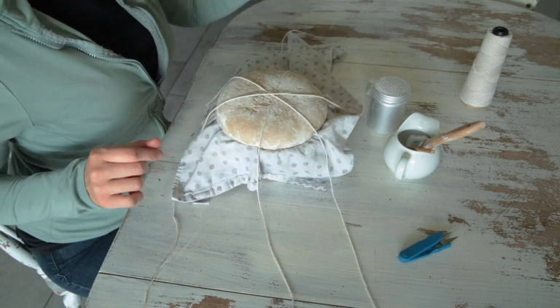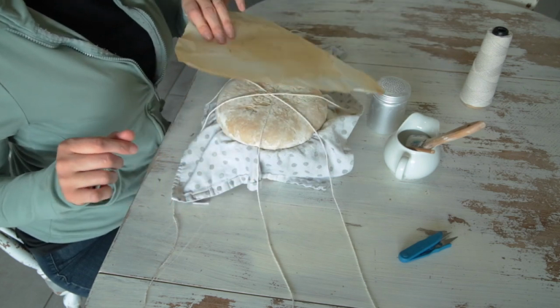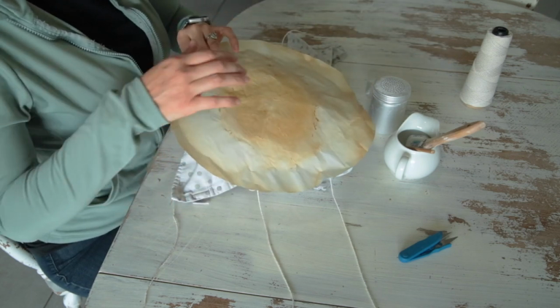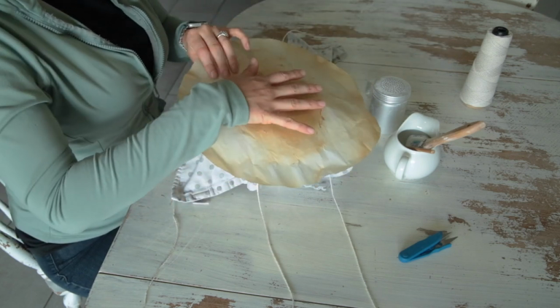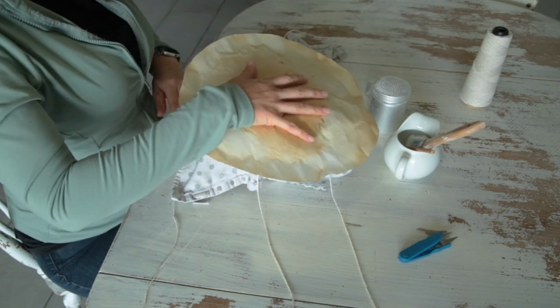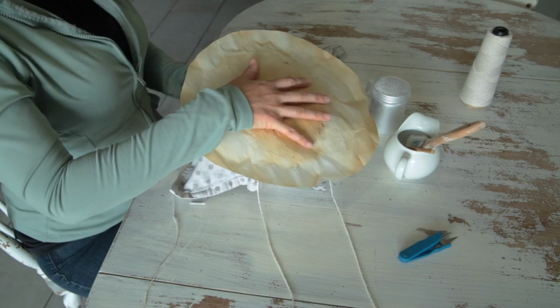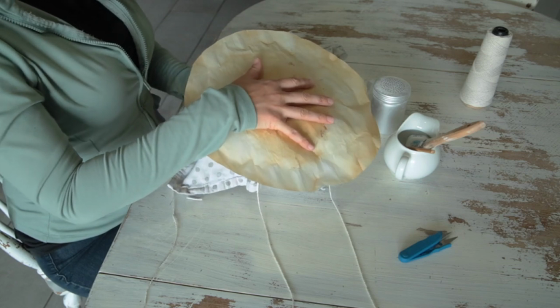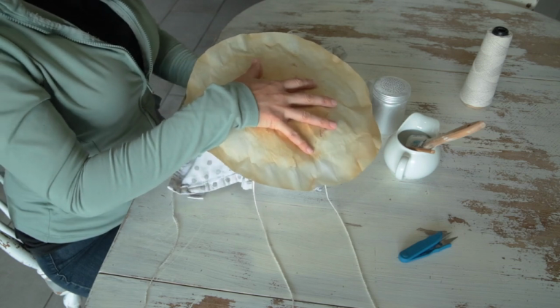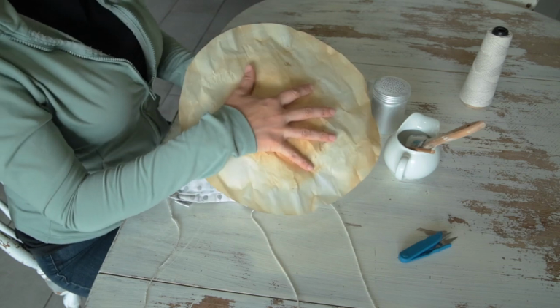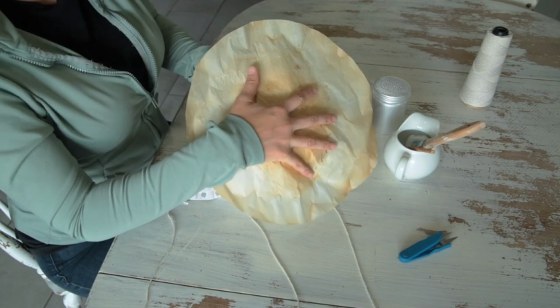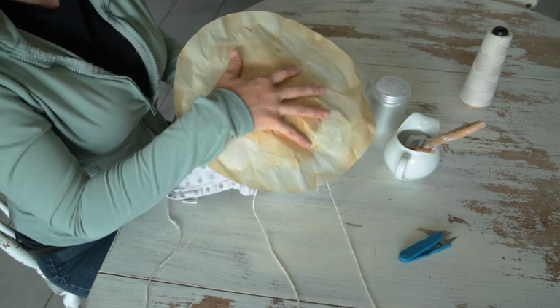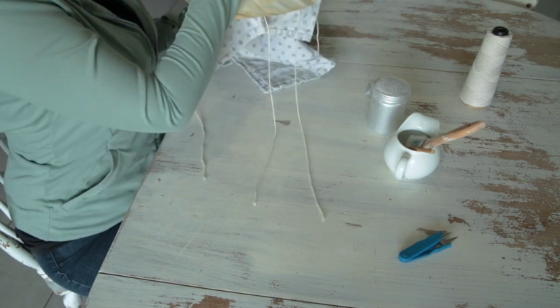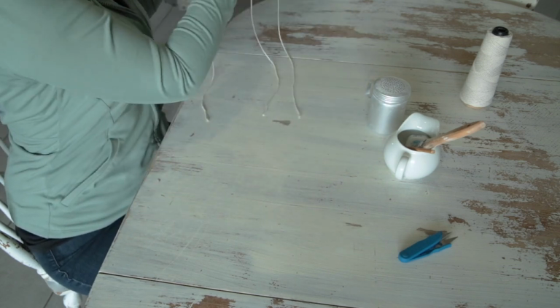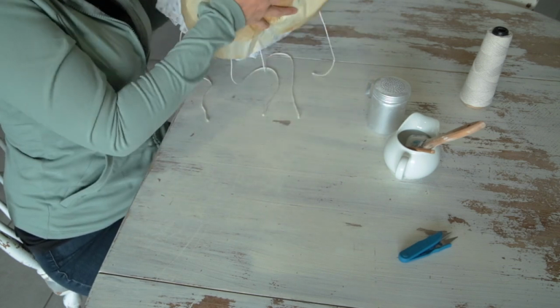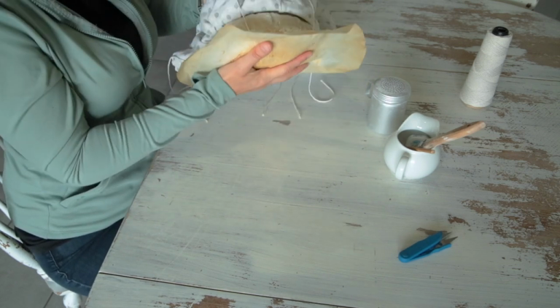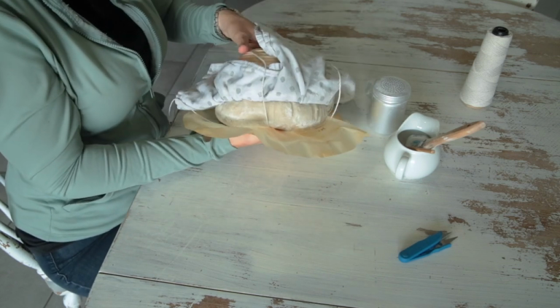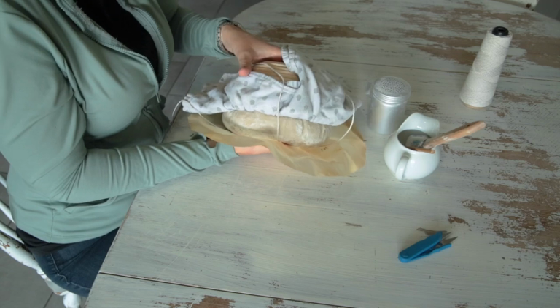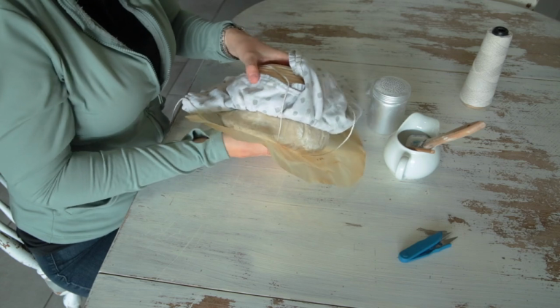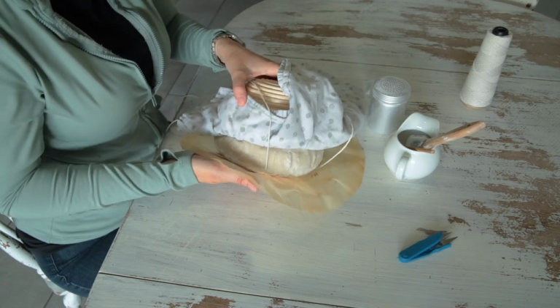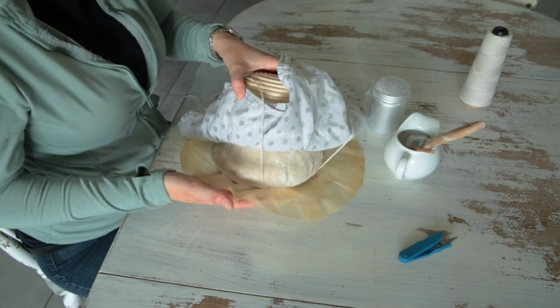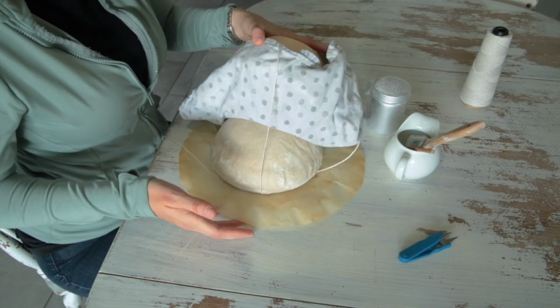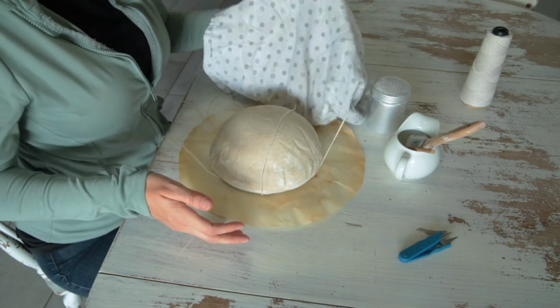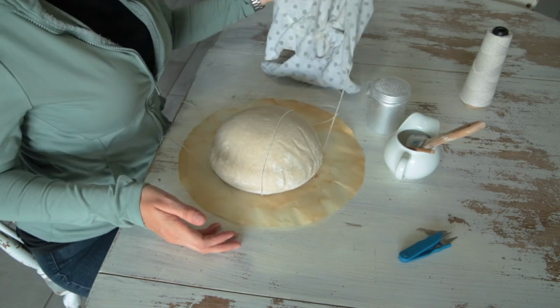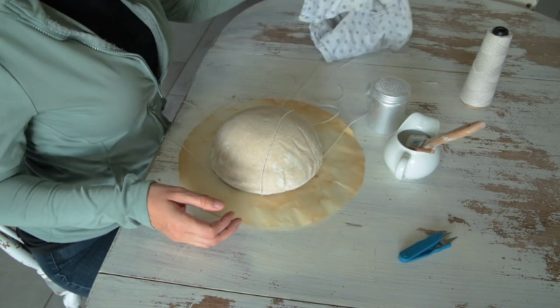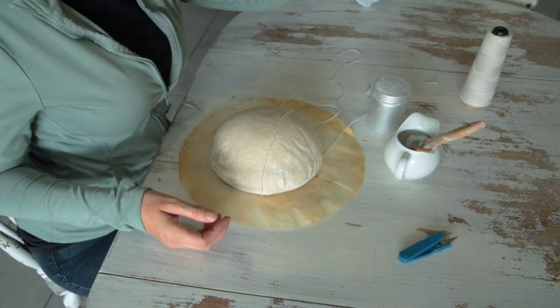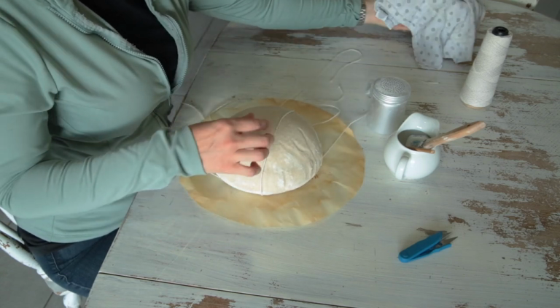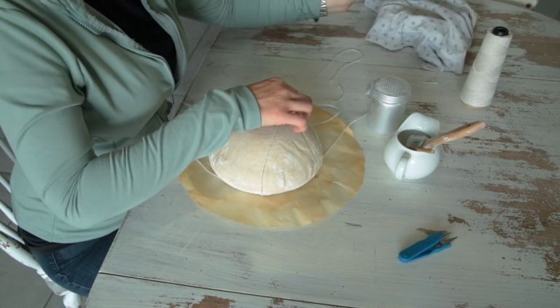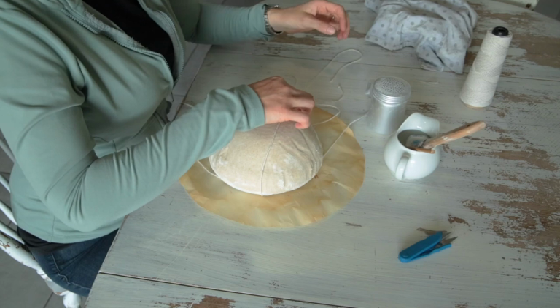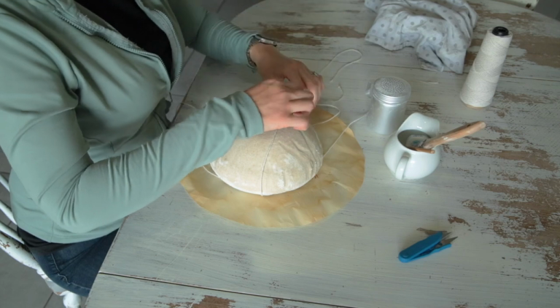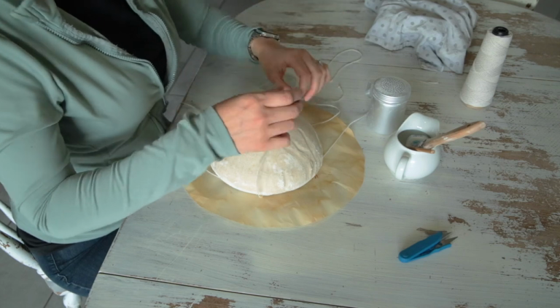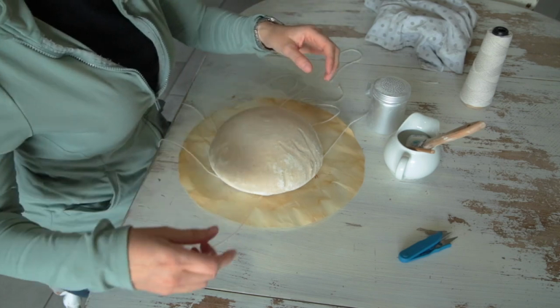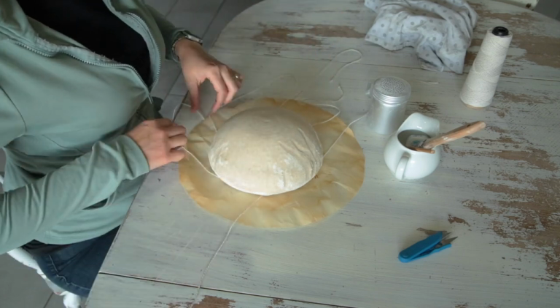Now here goes my parchment paper that may or may not burn my house down. Let's go — super gently turn it out. There we go, it's fine.